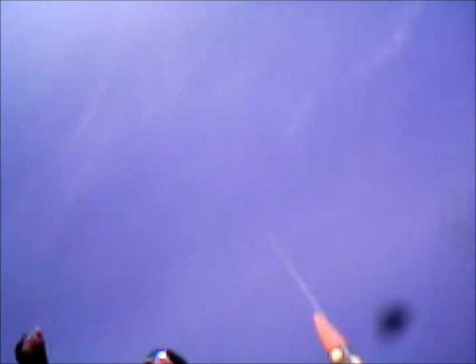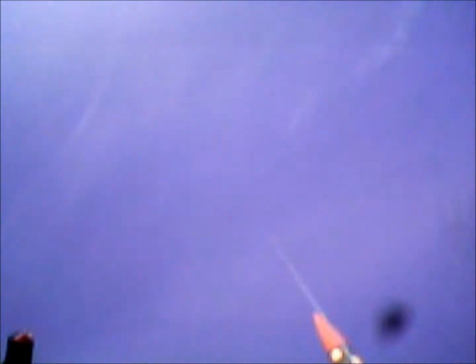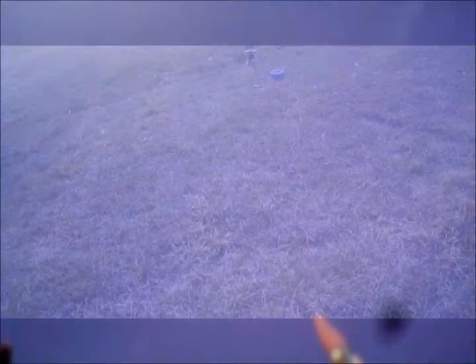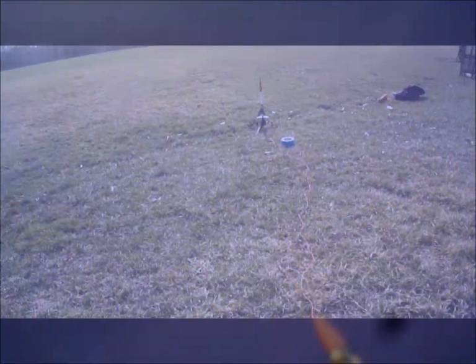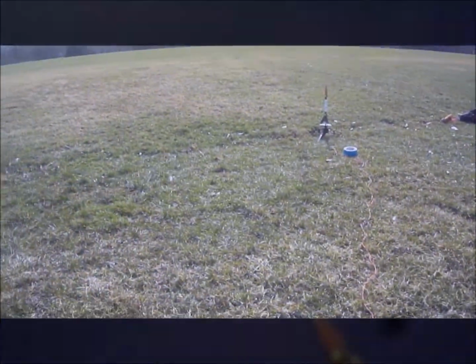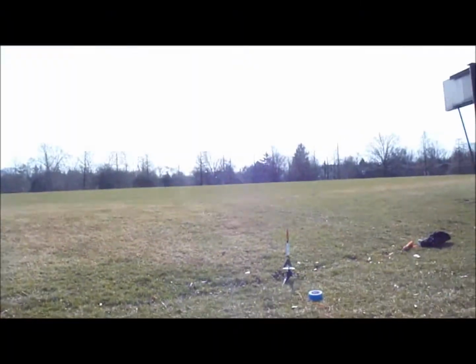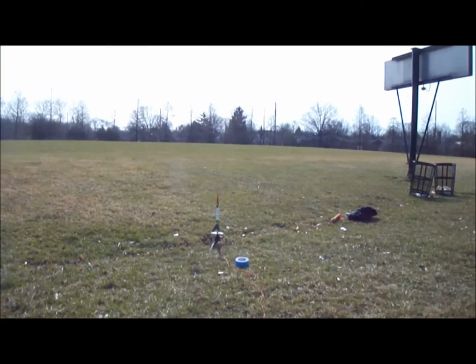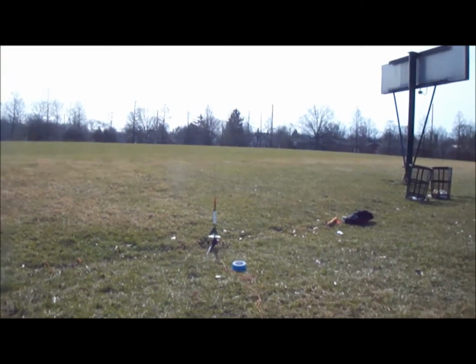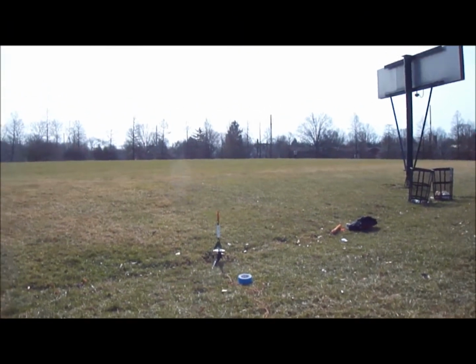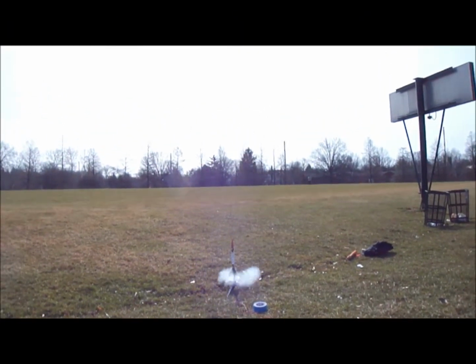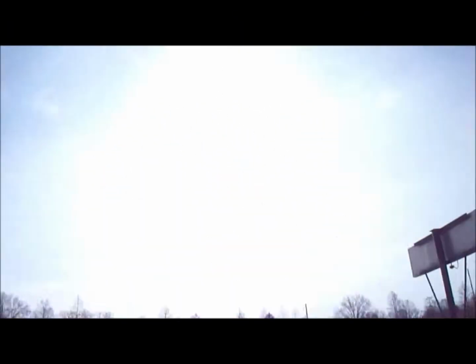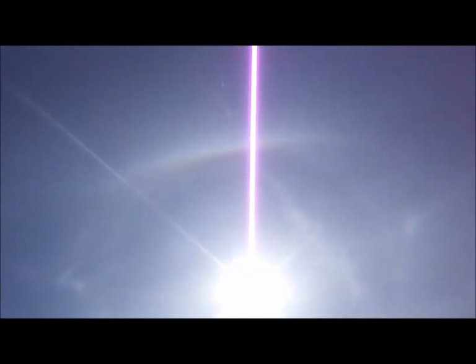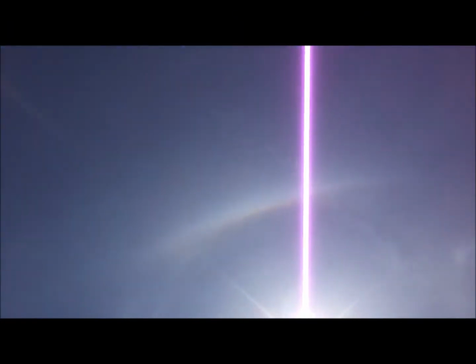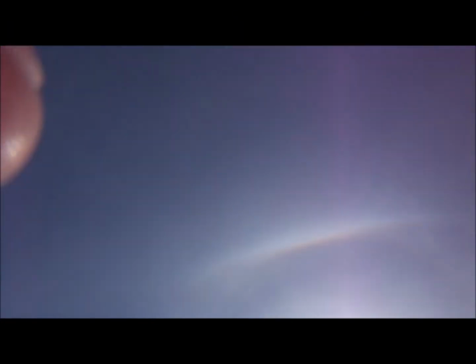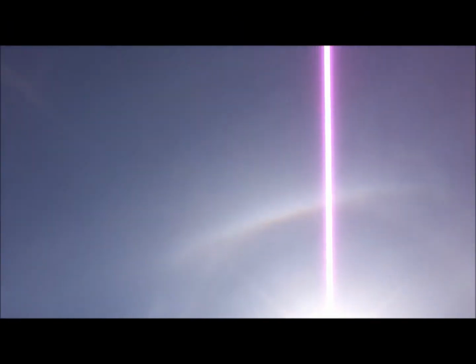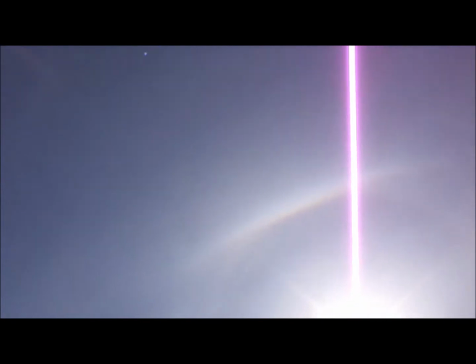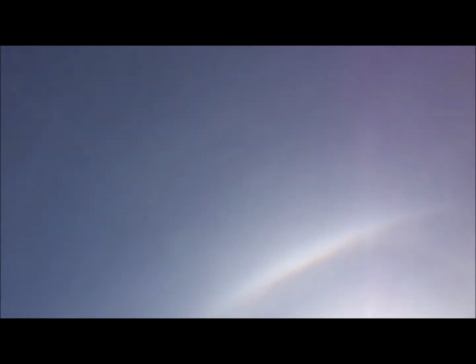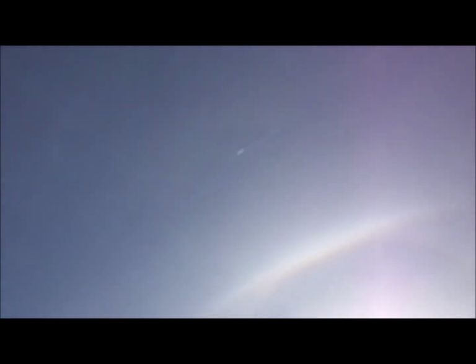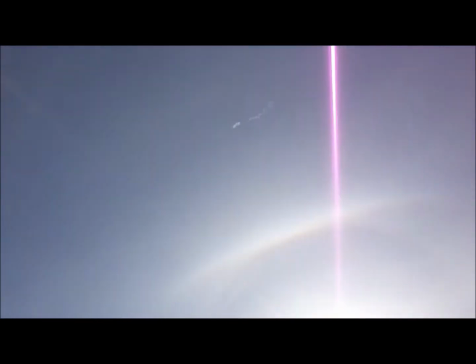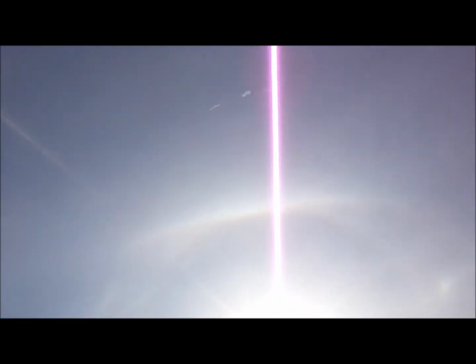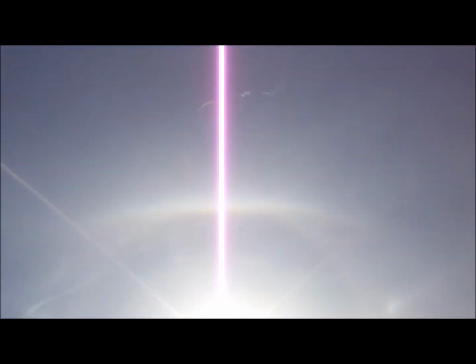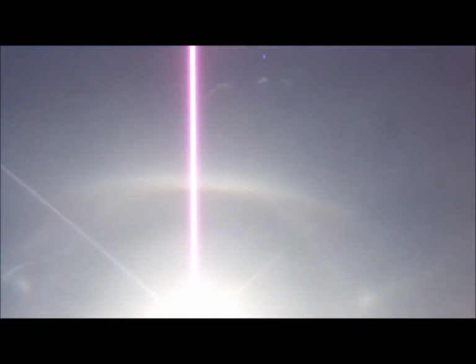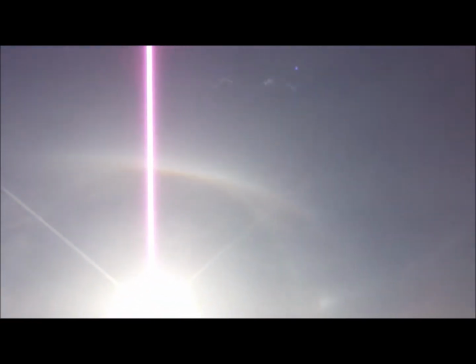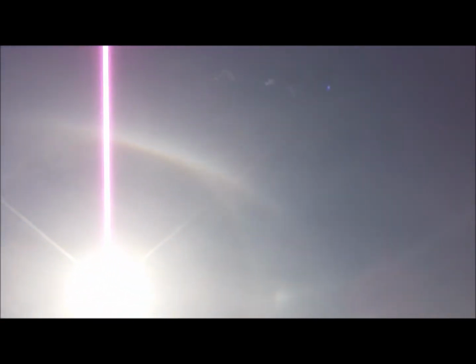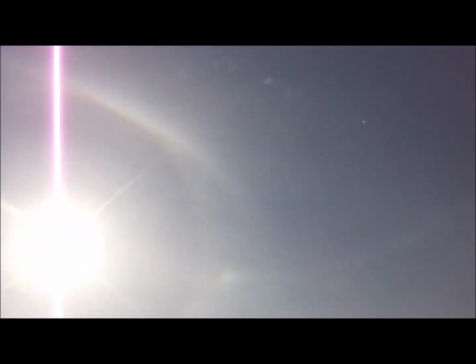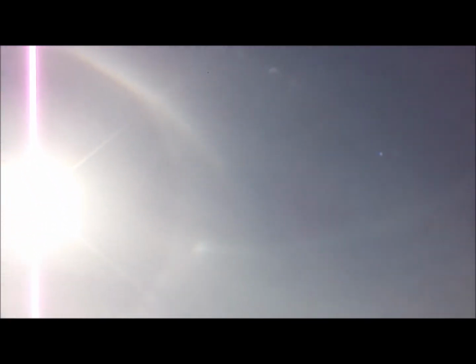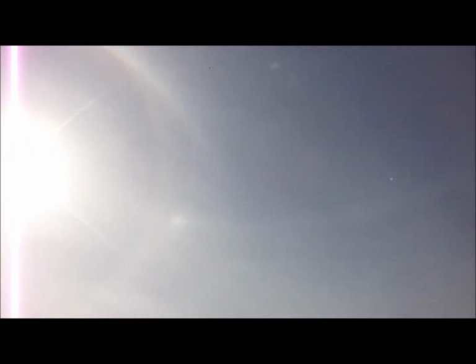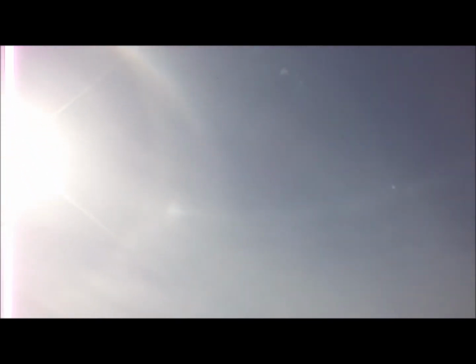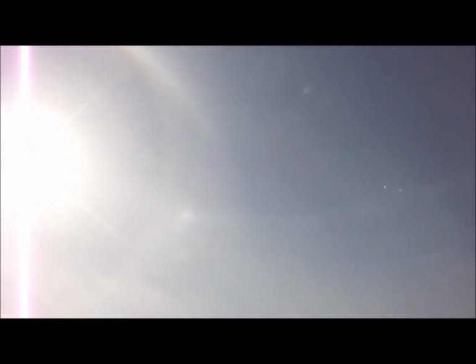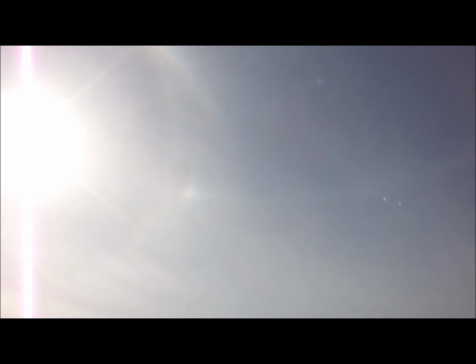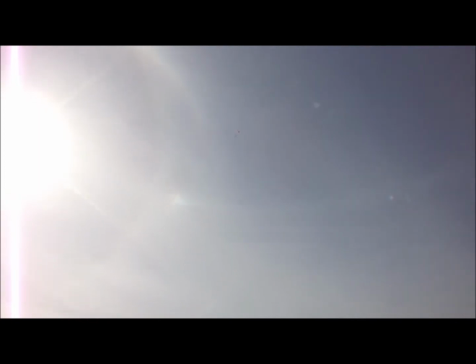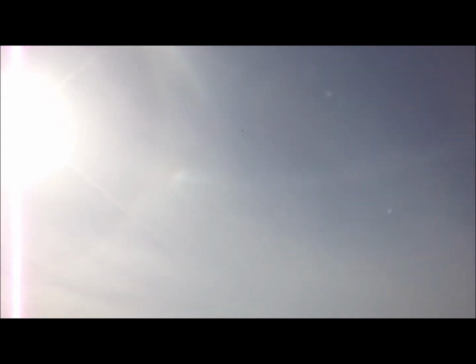Burn! There you go. There you go. Oh my God.